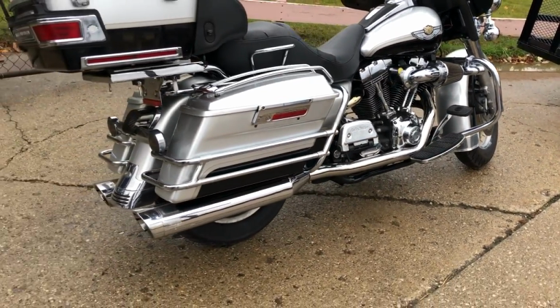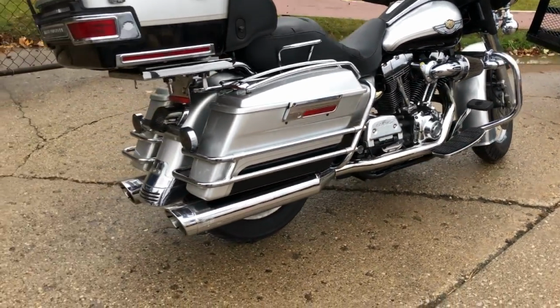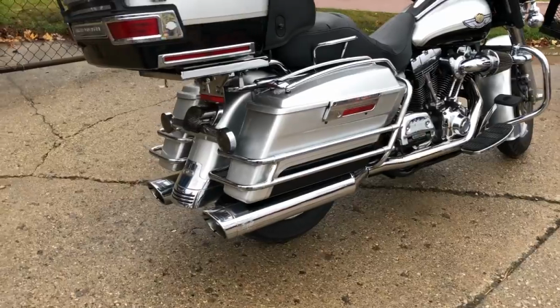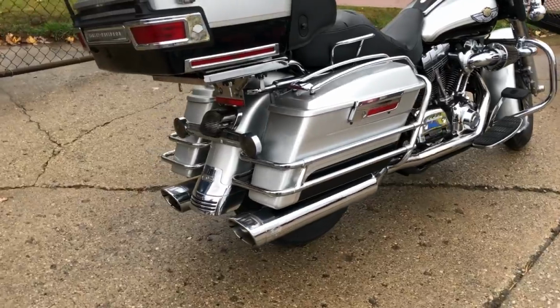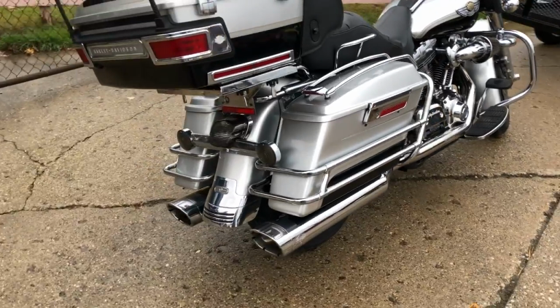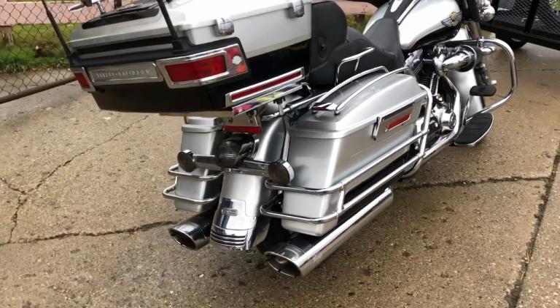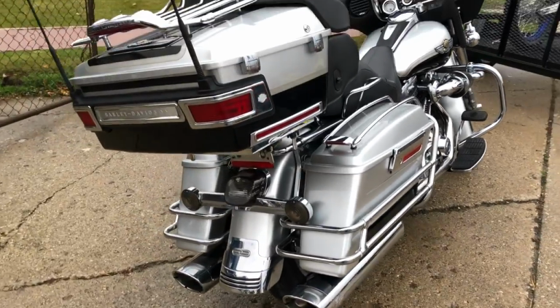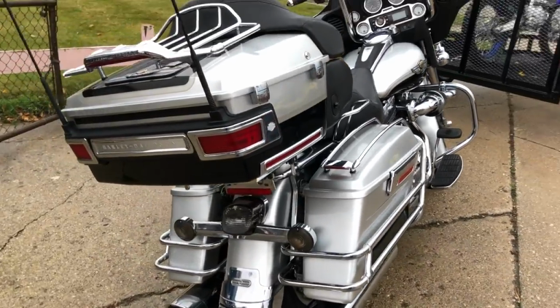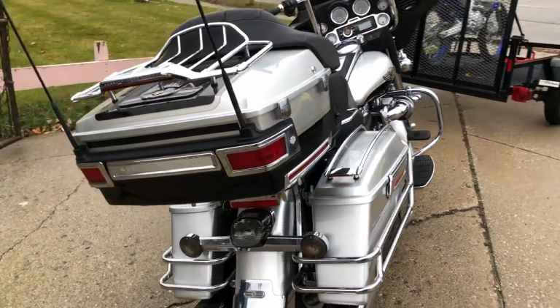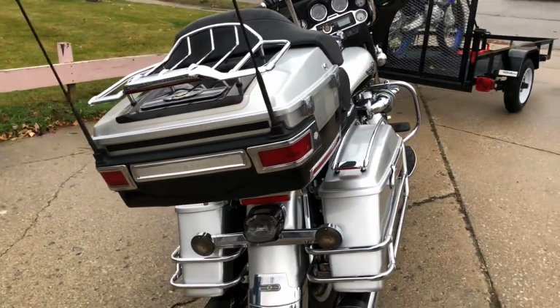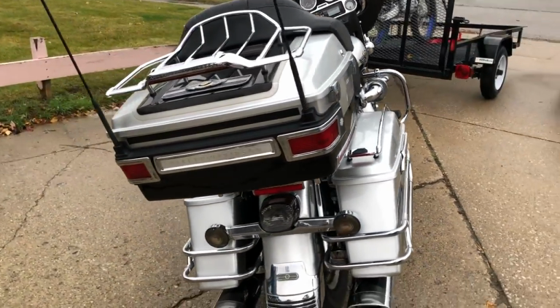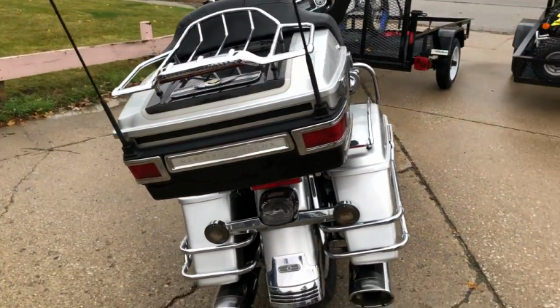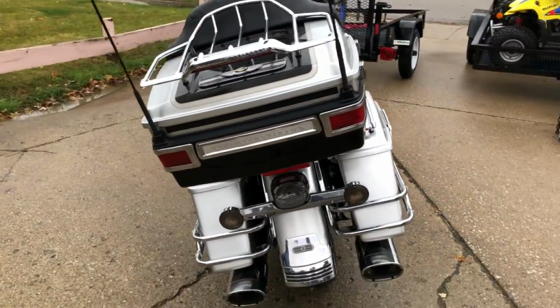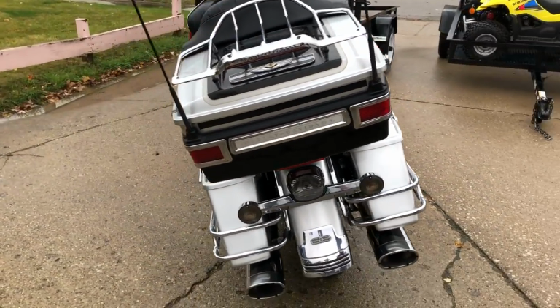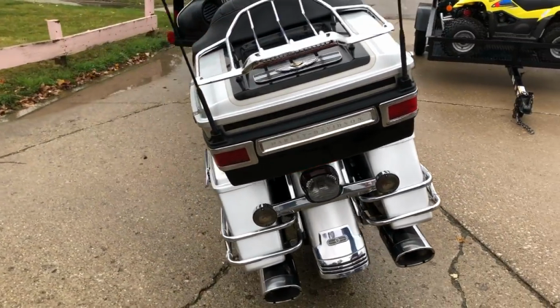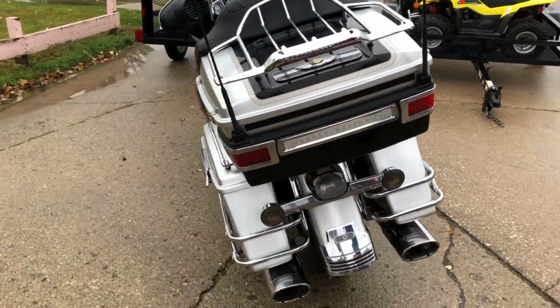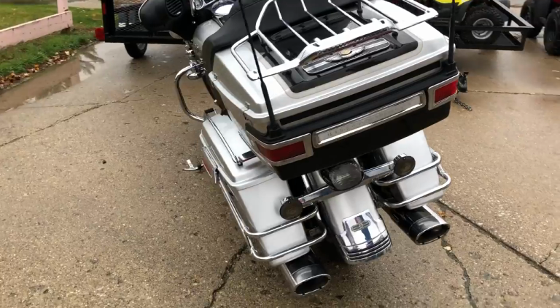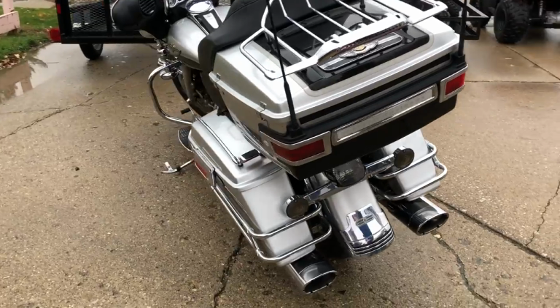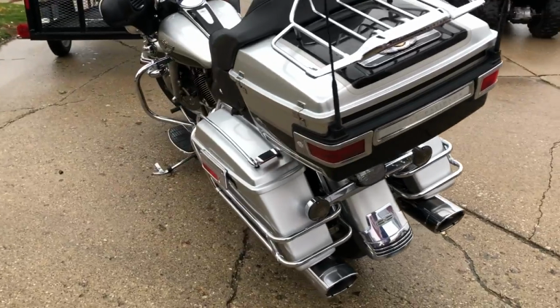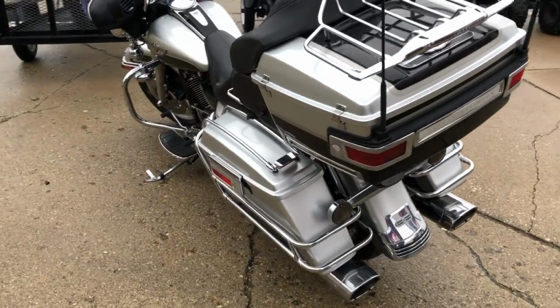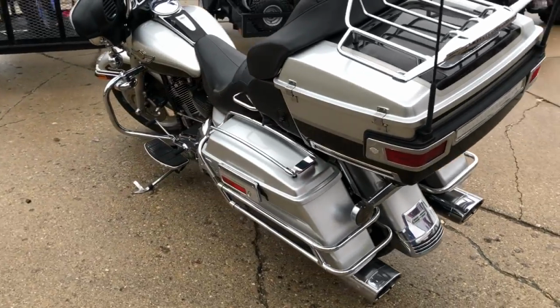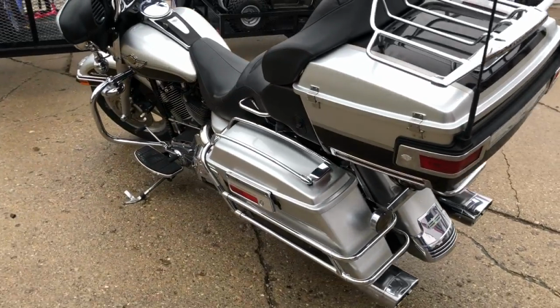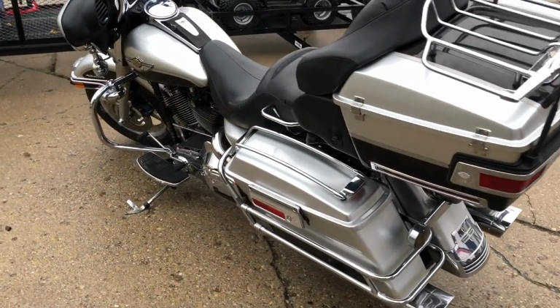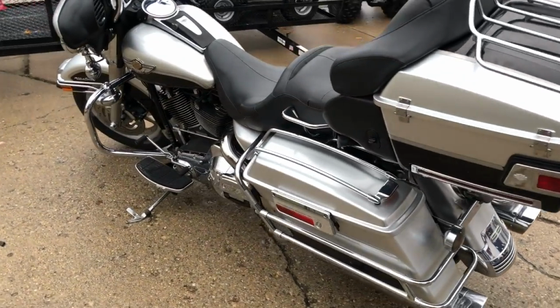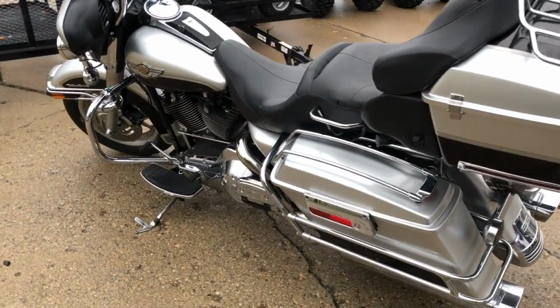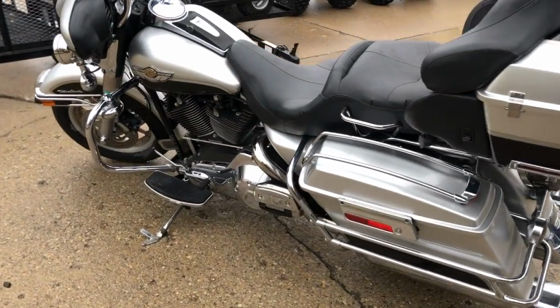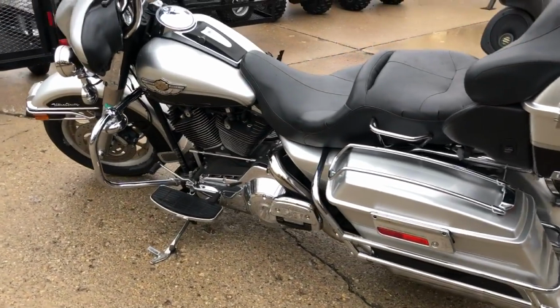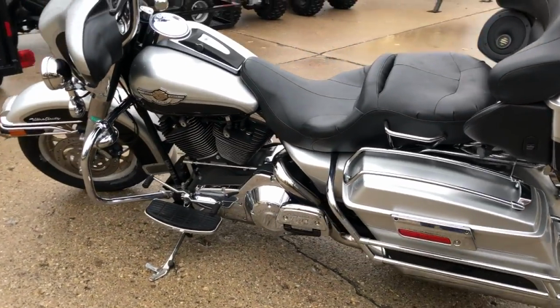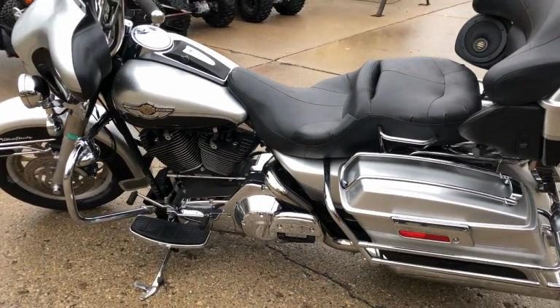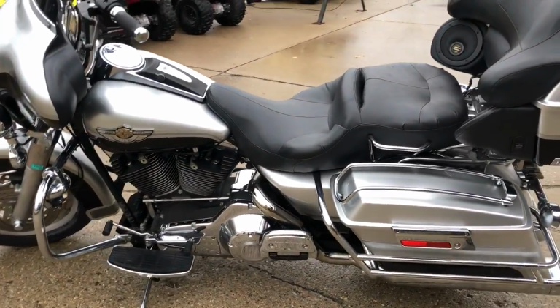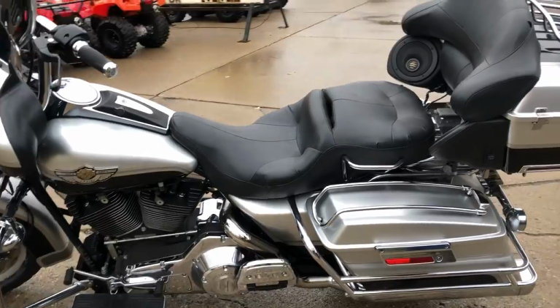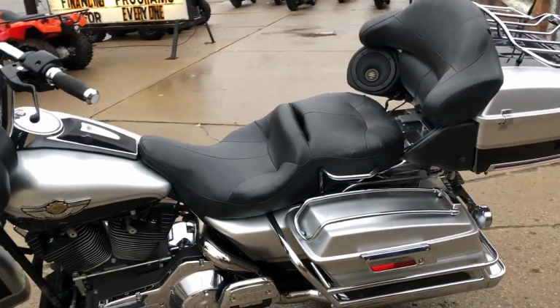This one's a 2003 100th Anniversary Edition Ultra Classic for sale with only 32,028 miles. Hard to find bike, super clean — it's got the Bluetooth stereo, Screaming Eagle intake, and some dual Advanced and Heinz exhaust.